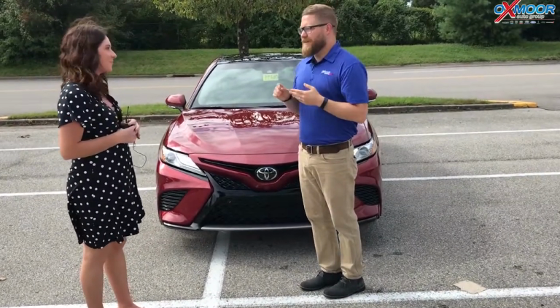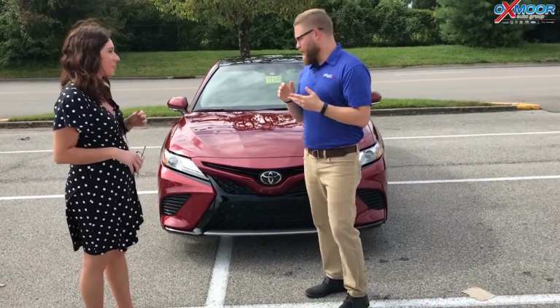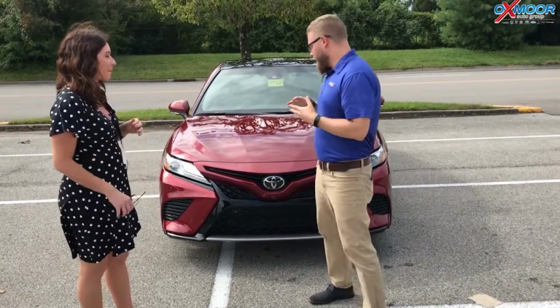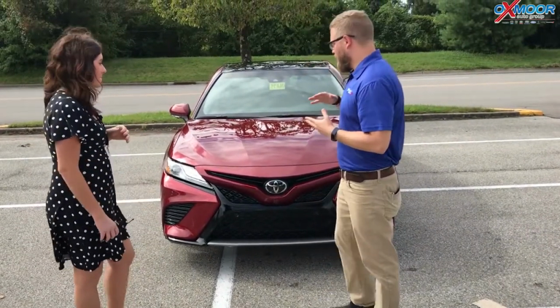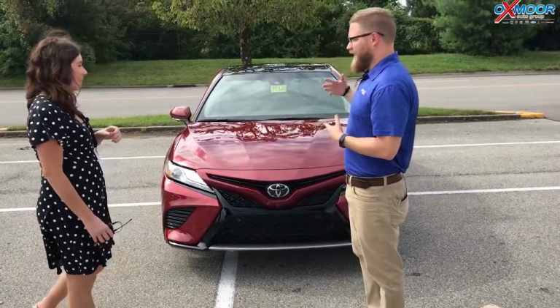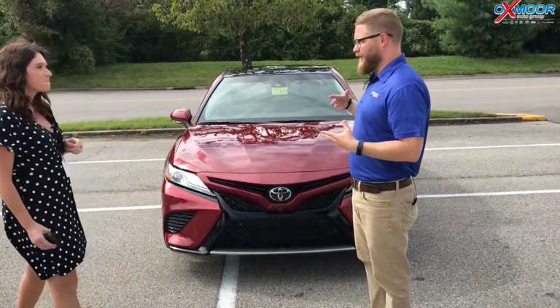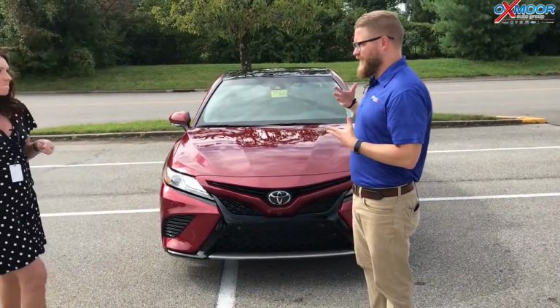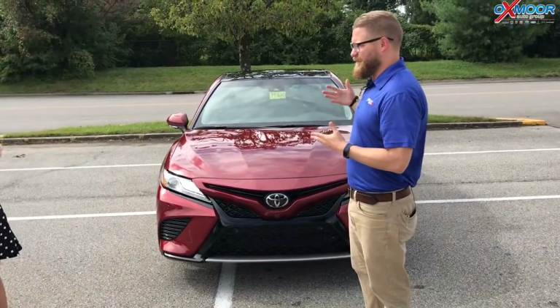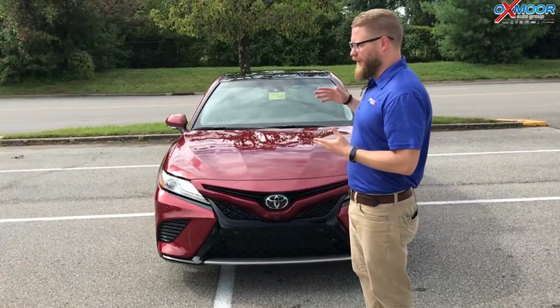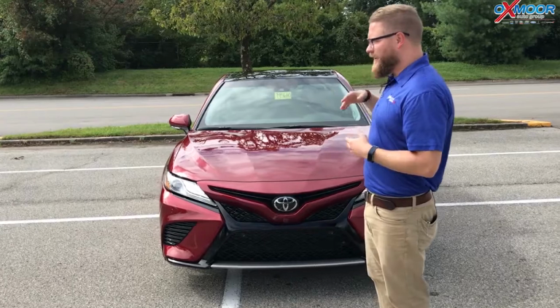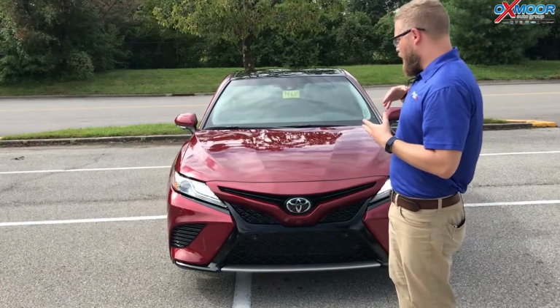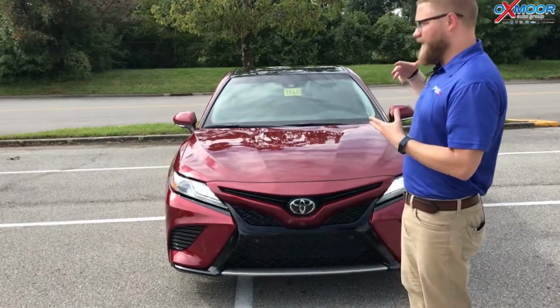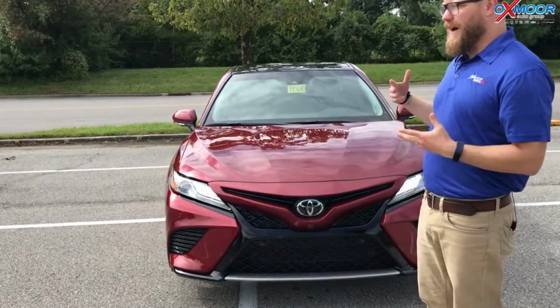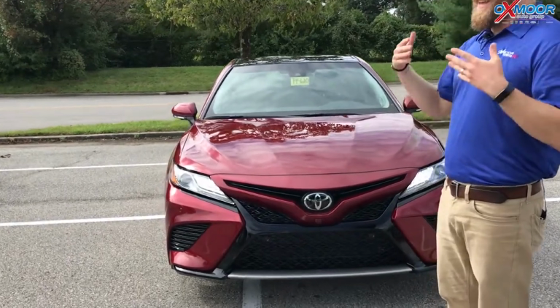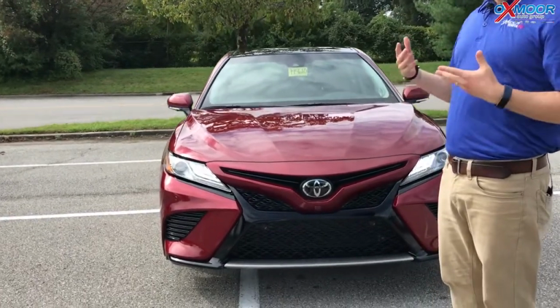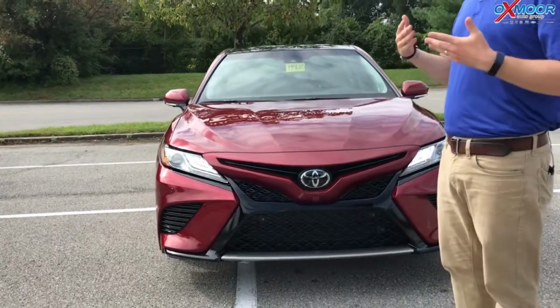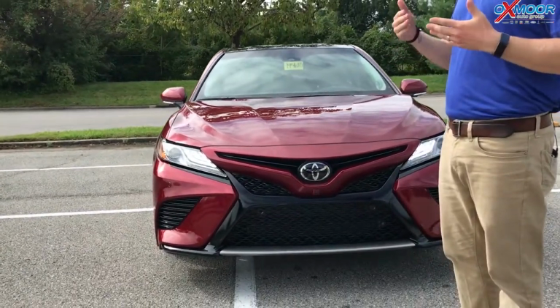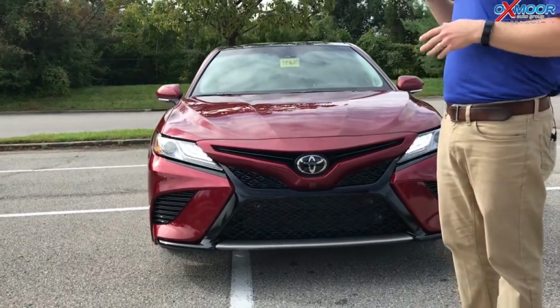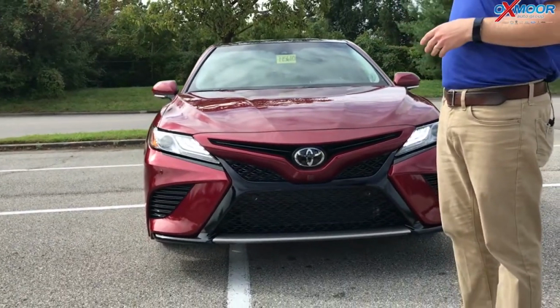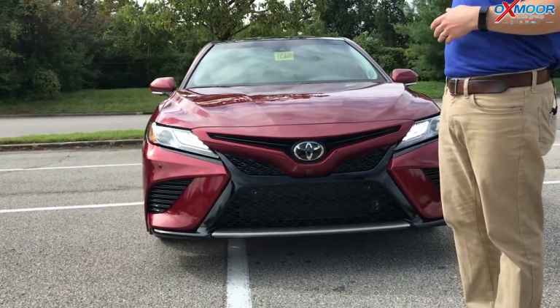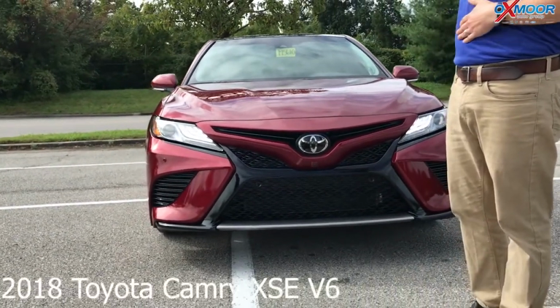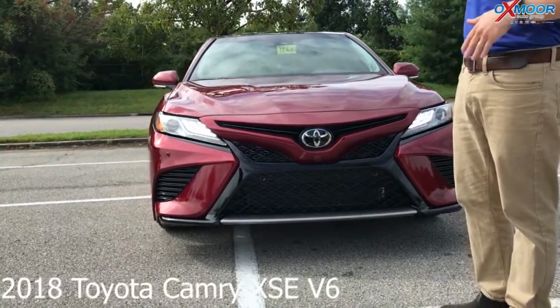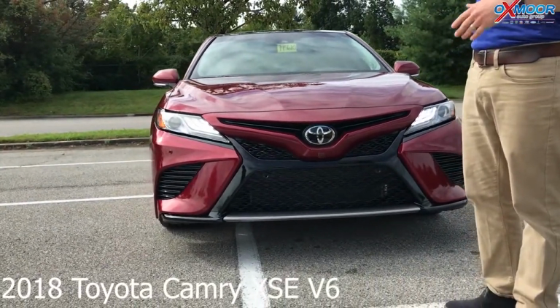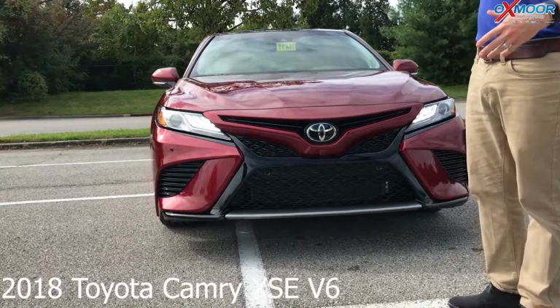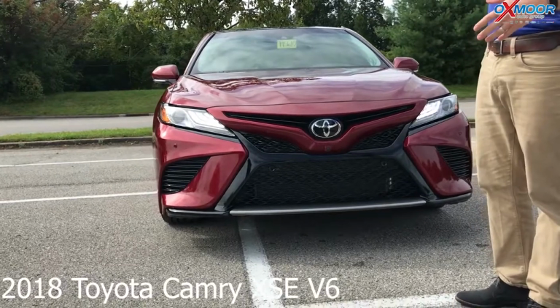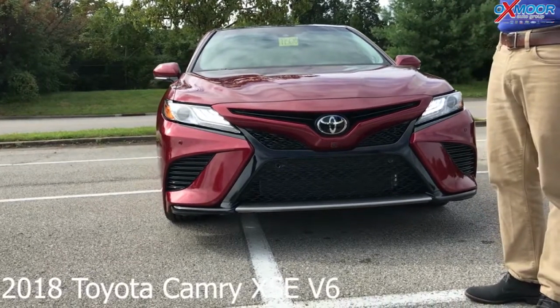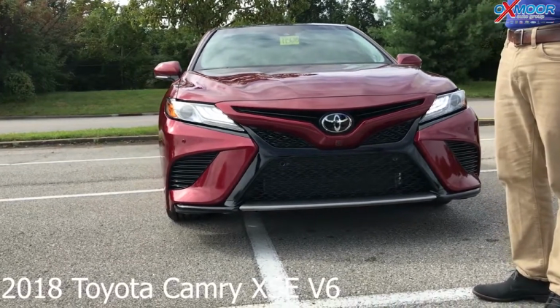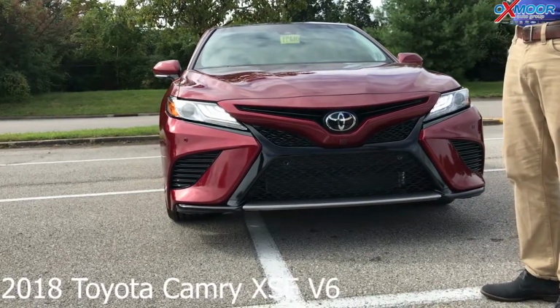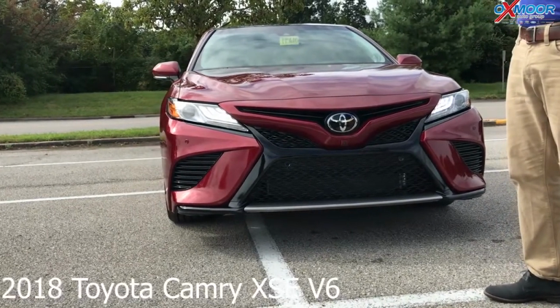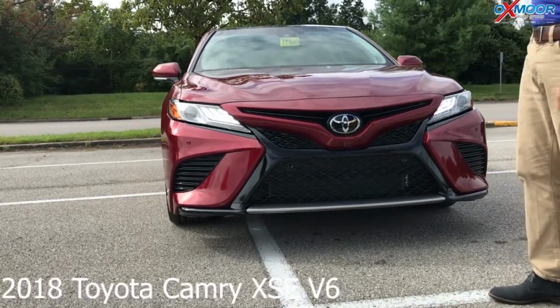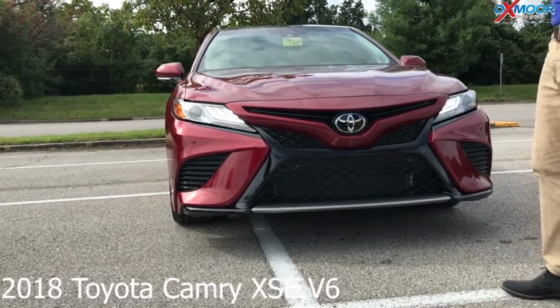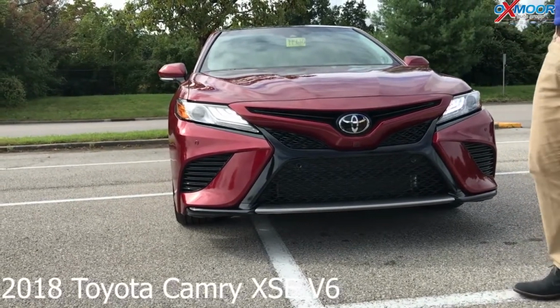Toyota did a complete redesign for the 2018 model year, and what we're excited about is they kept a V6 engine. A lot of midsize sedans like the Camry got rid of their V6 engines, but Camry actually kept theirs, which is fantastic.